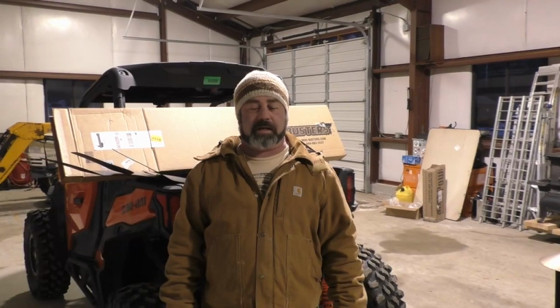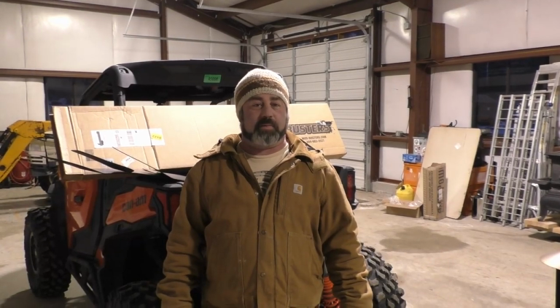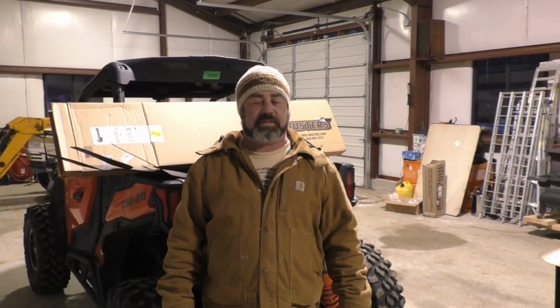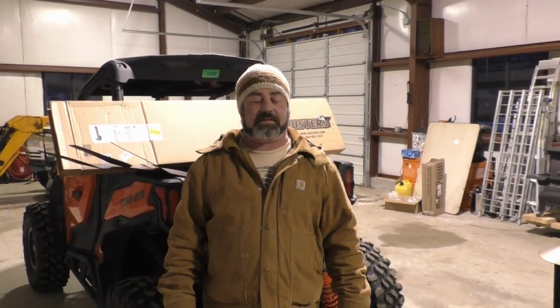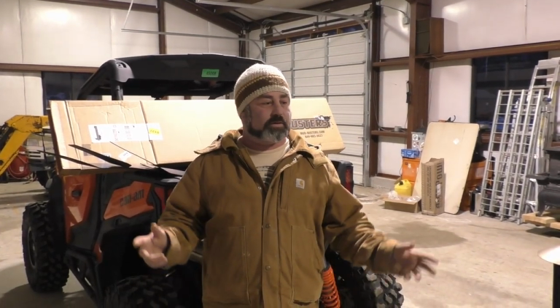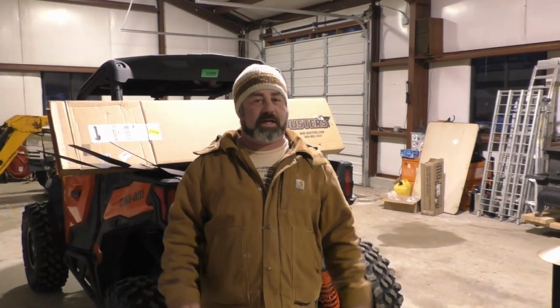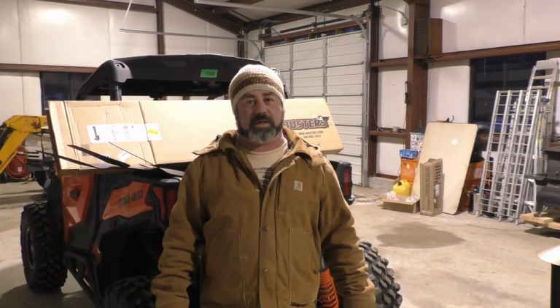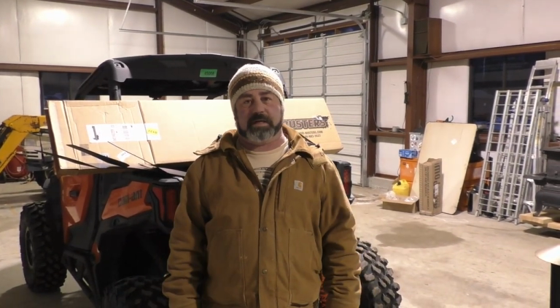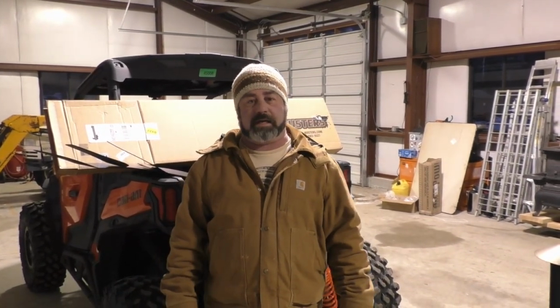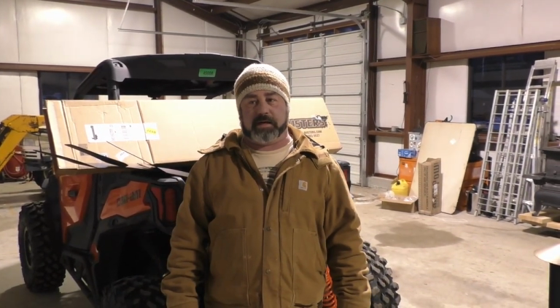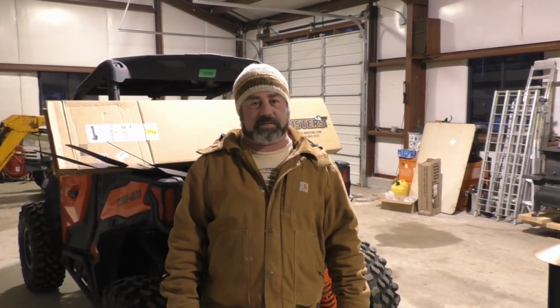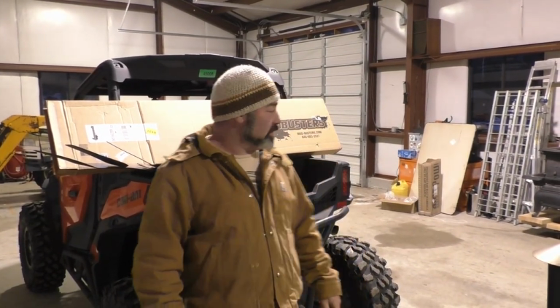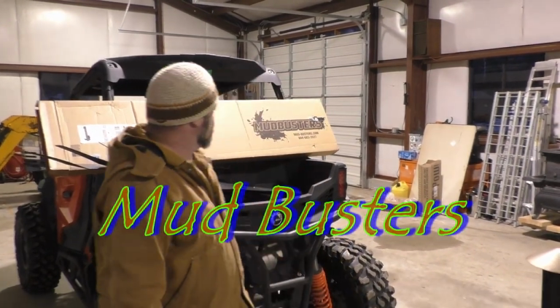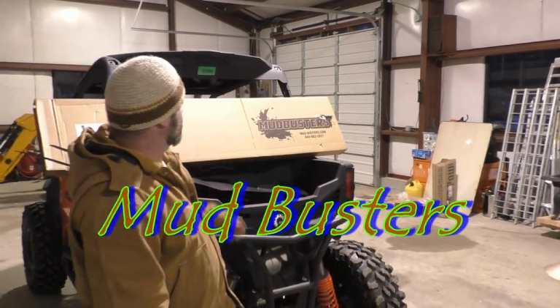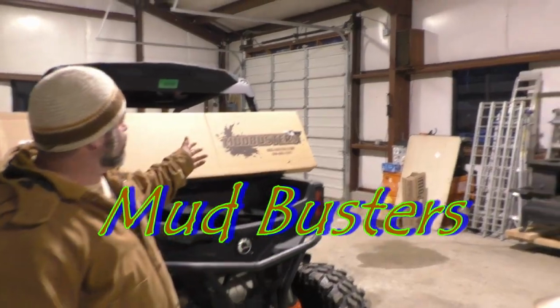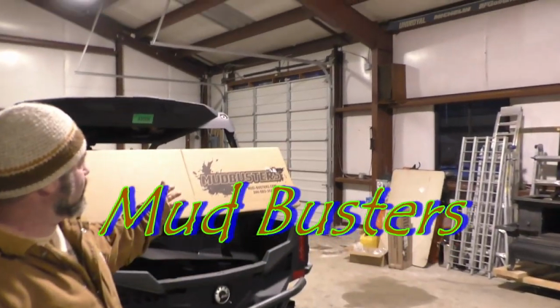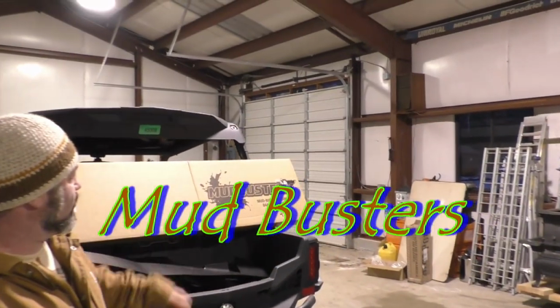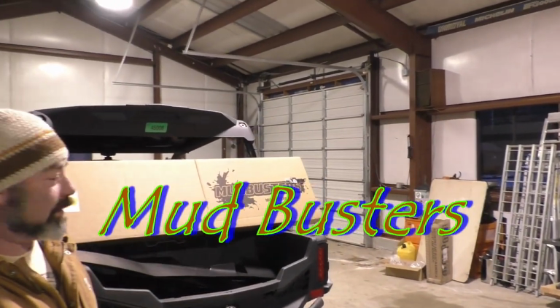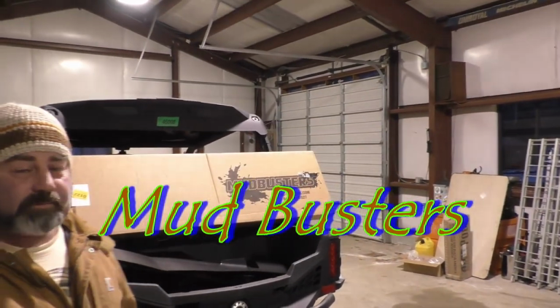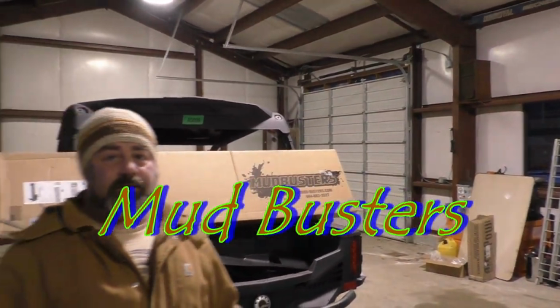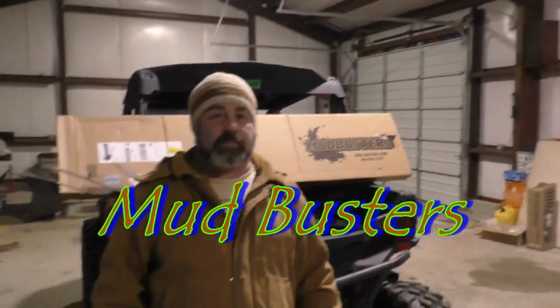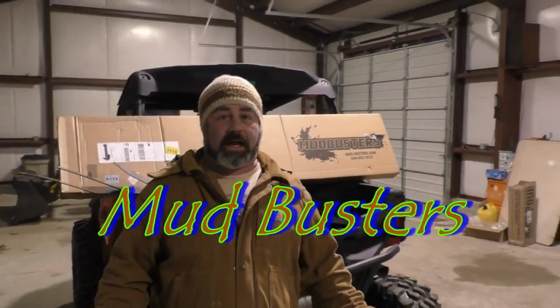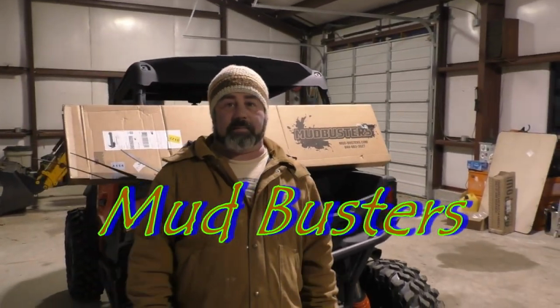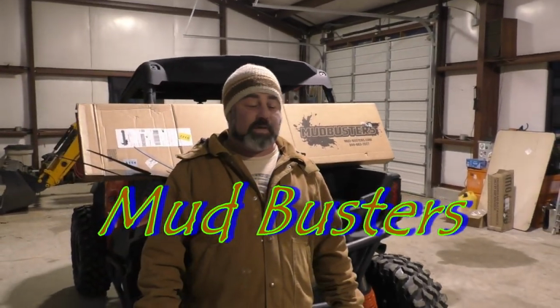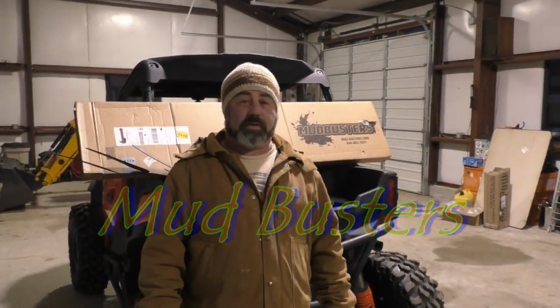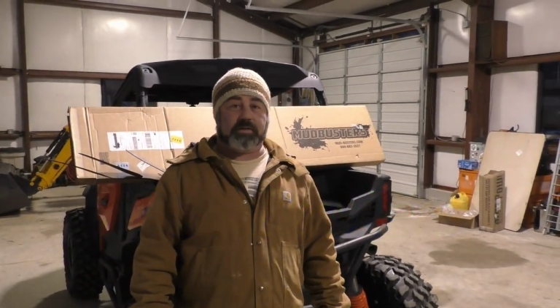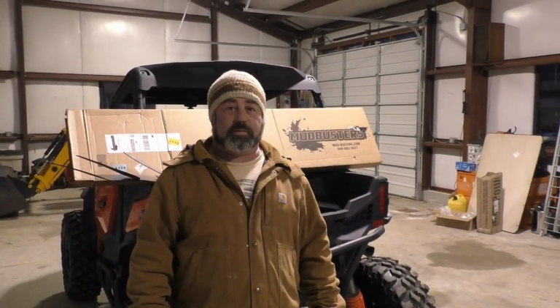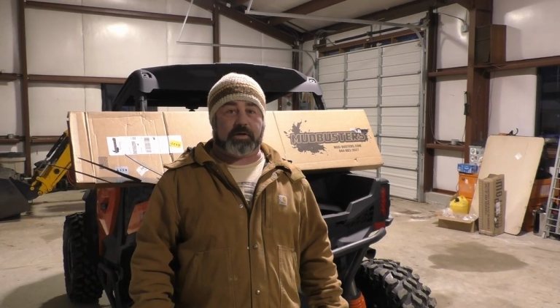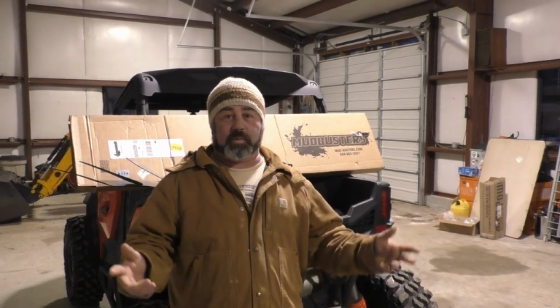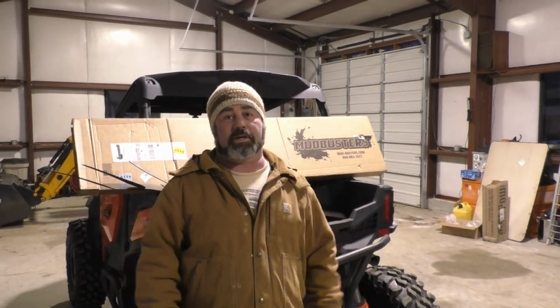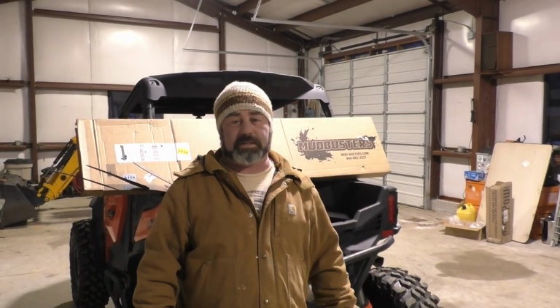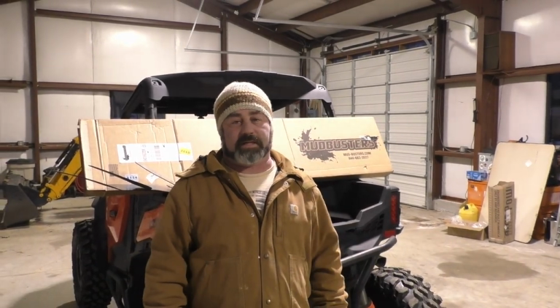We're here at Bonefish's house. It's a little cold out — it's winter — and we got some of these Mud Buster mud flaps. I never saw these before, so we're going to go through them together today.